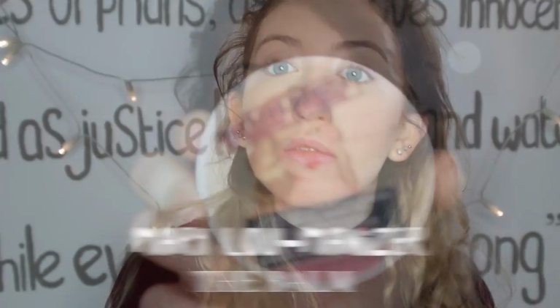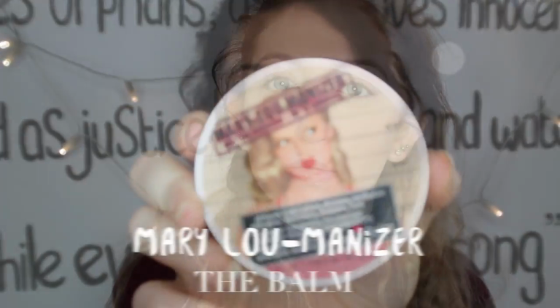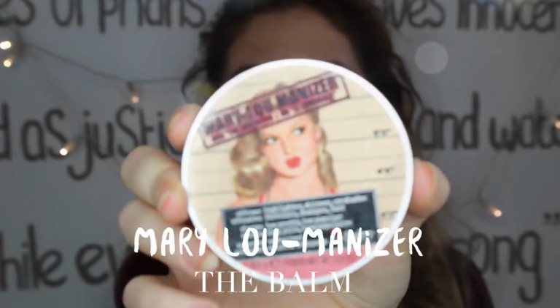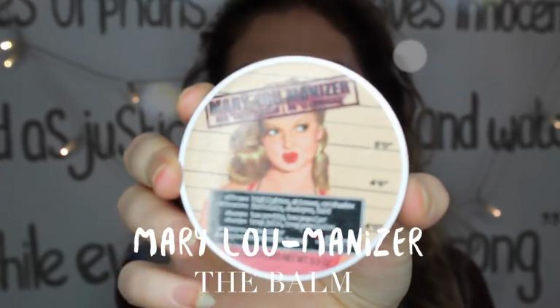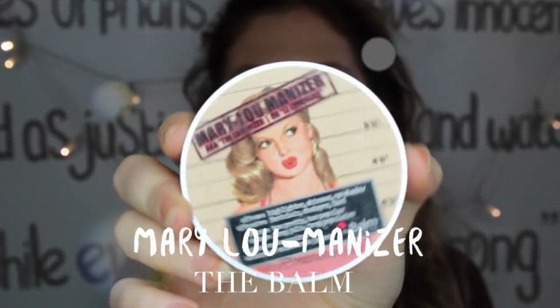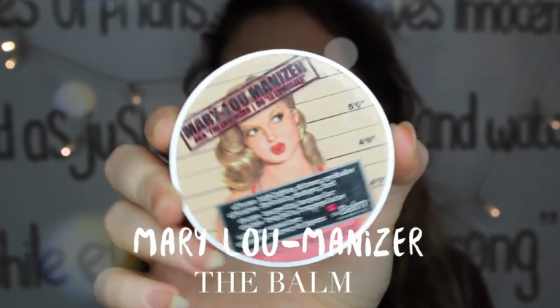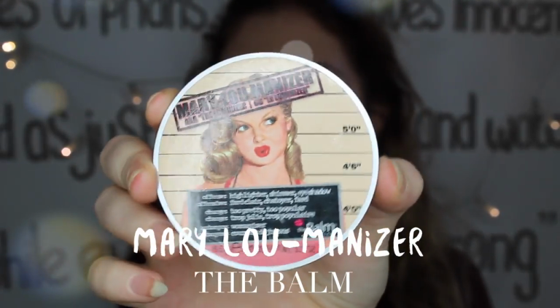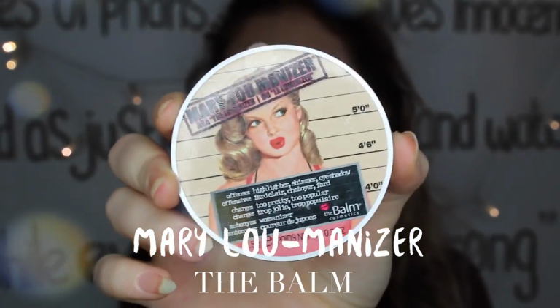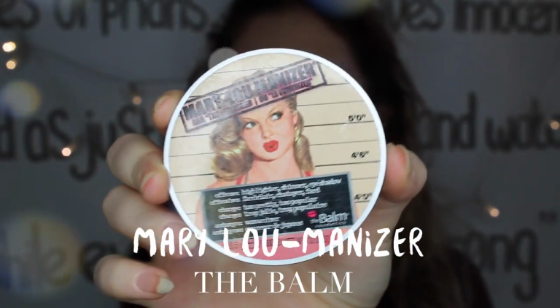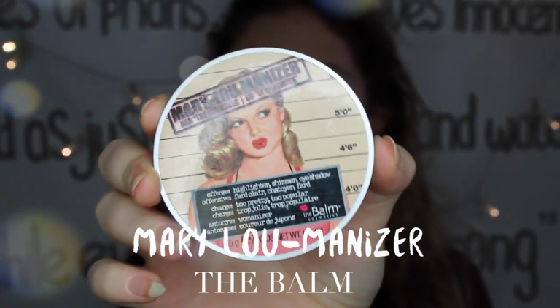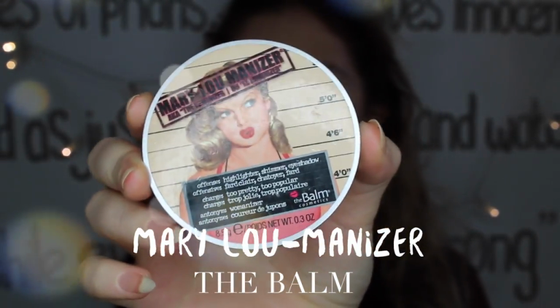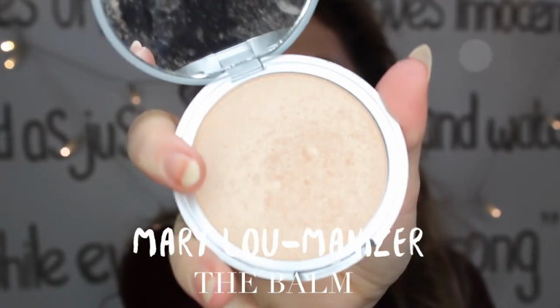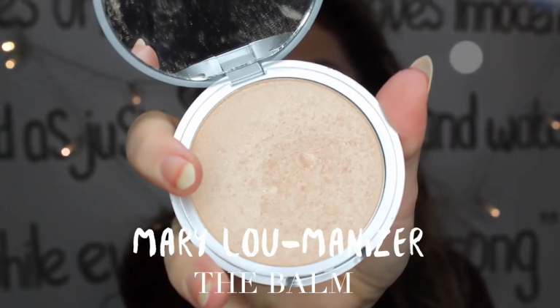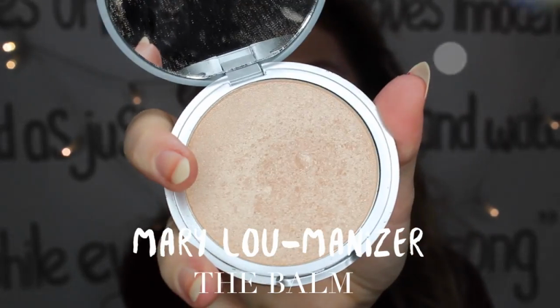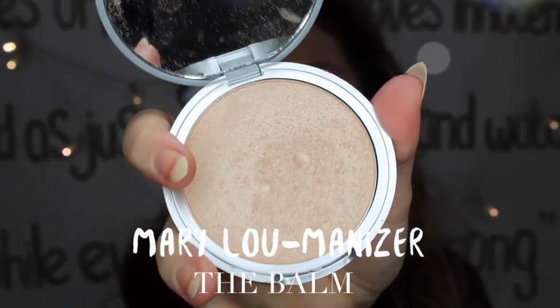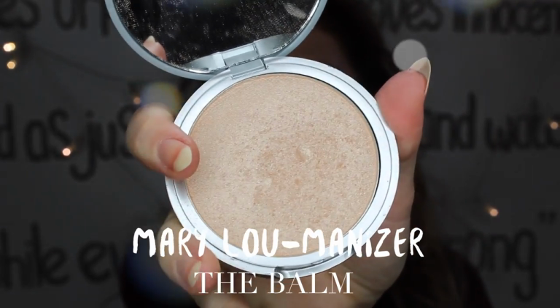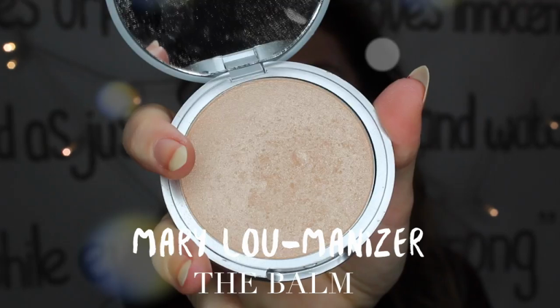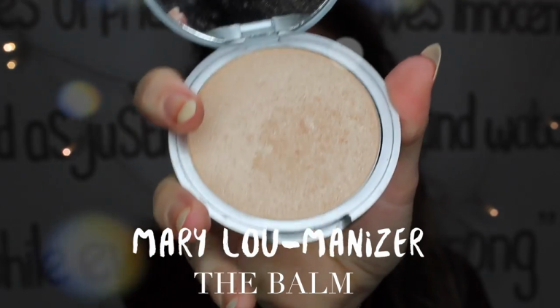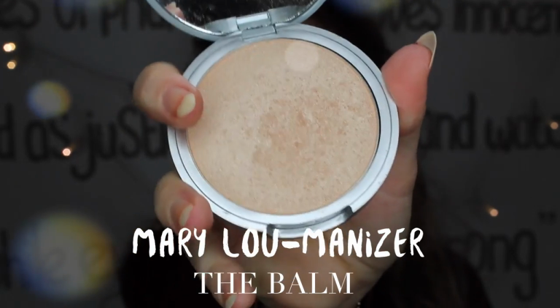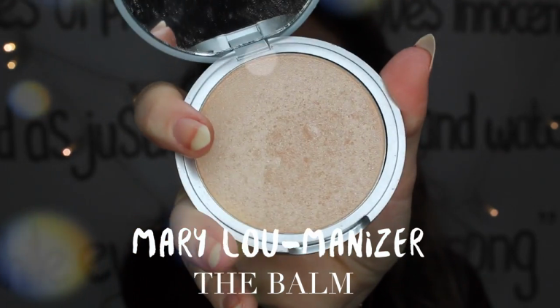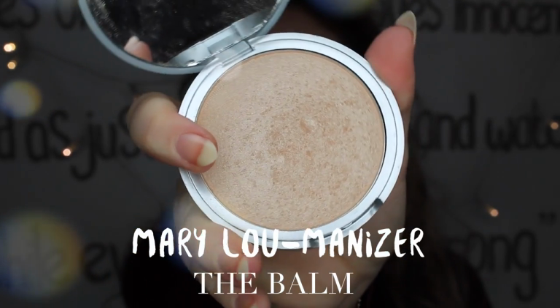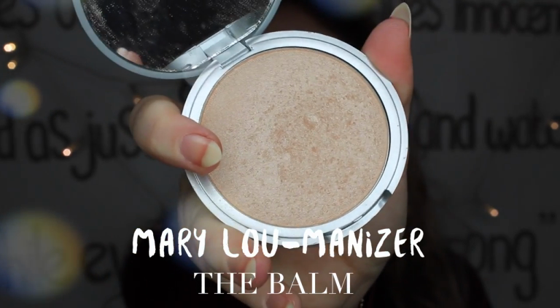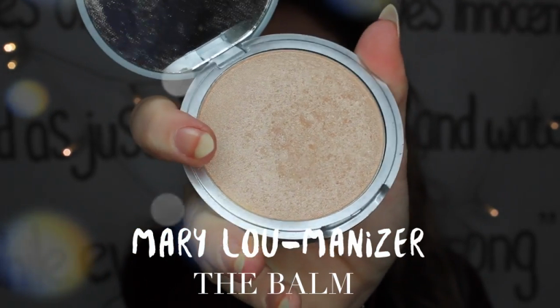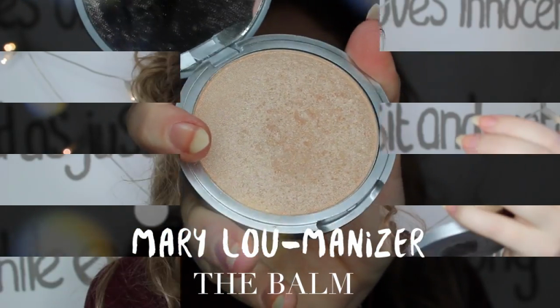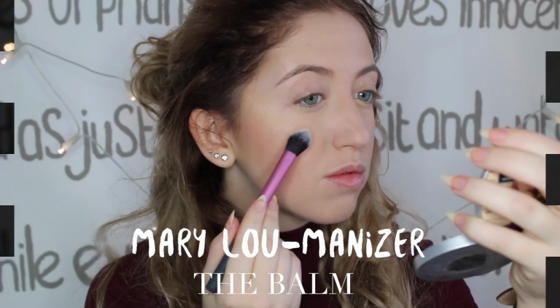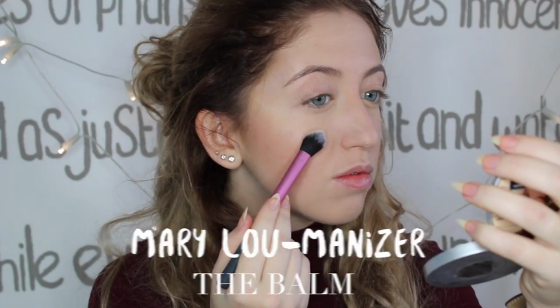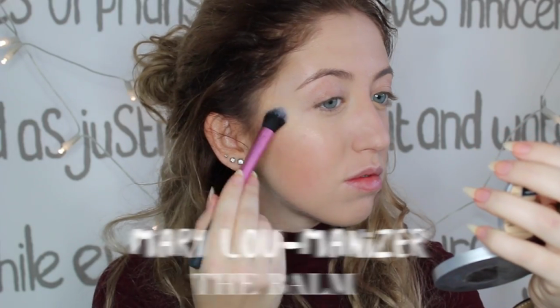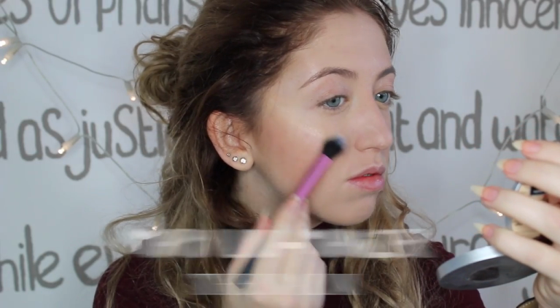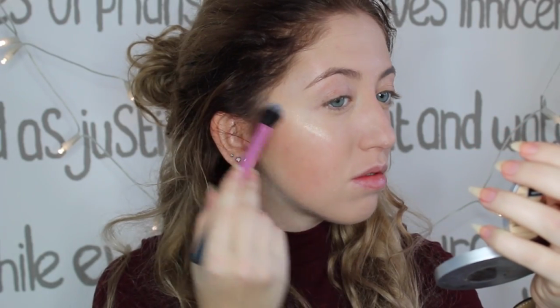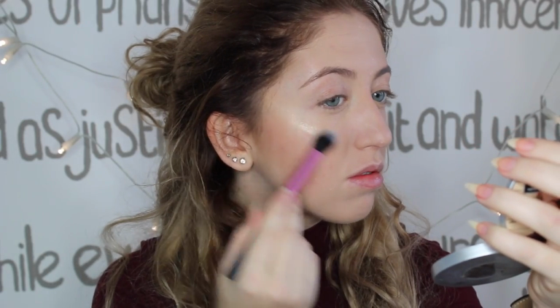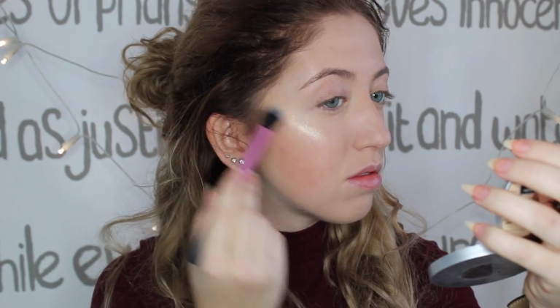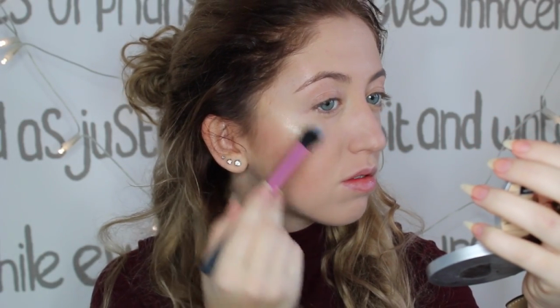I think my favorite part of my makeup is definitely highlighting or strobing, and I'm using this super pretty highlighter from the Balm.